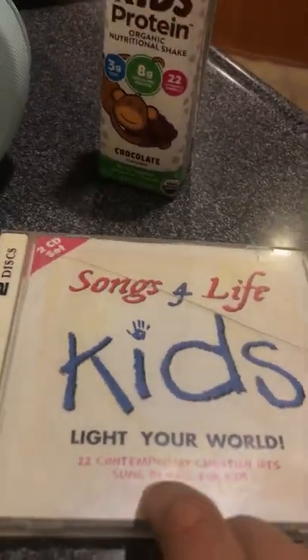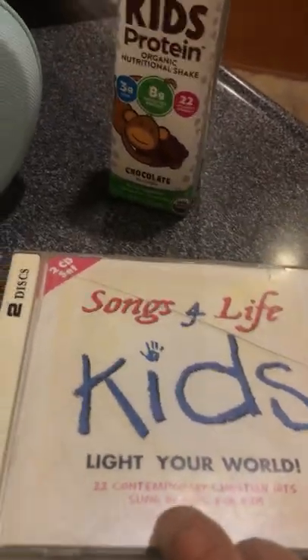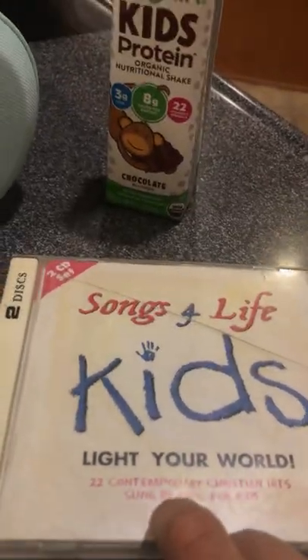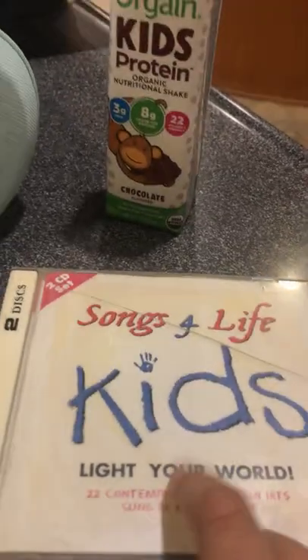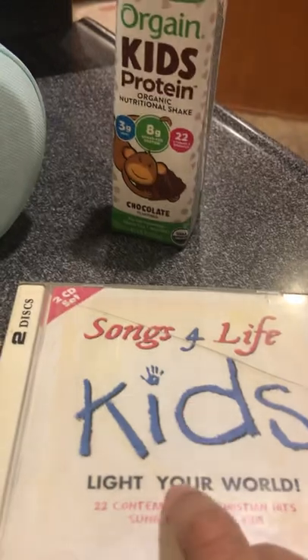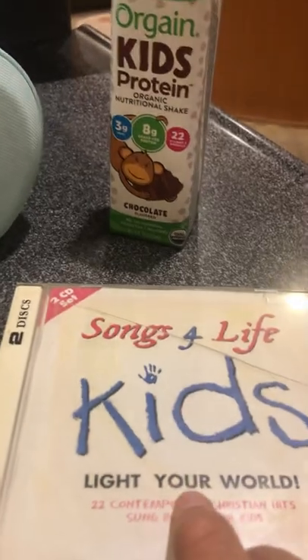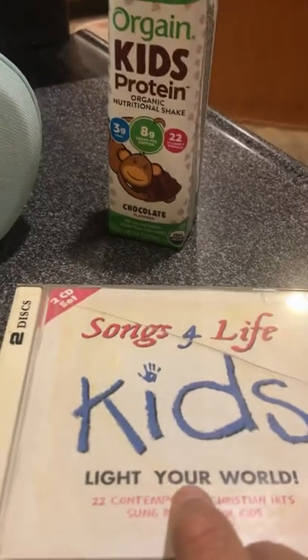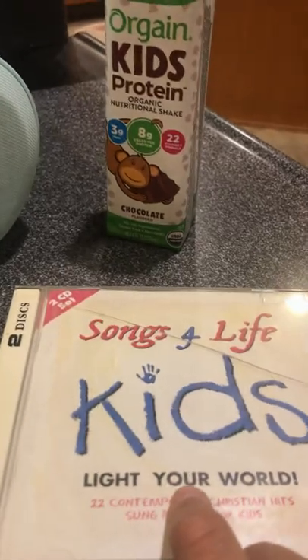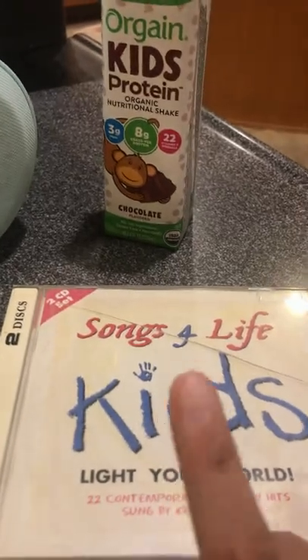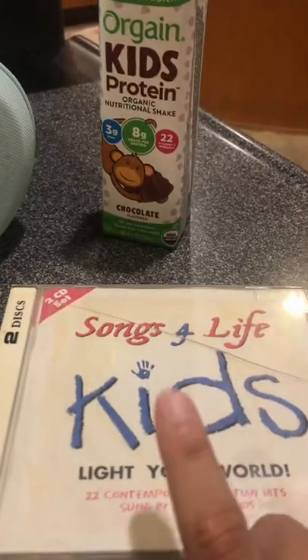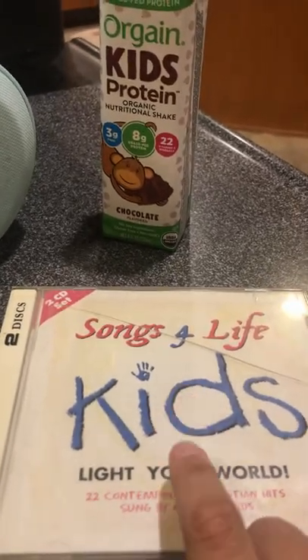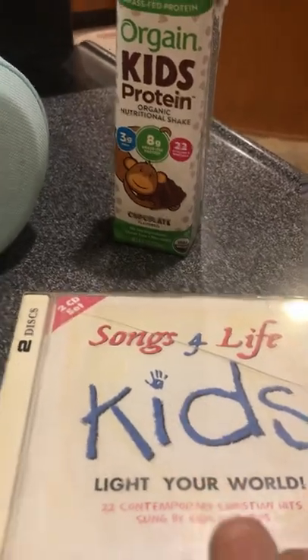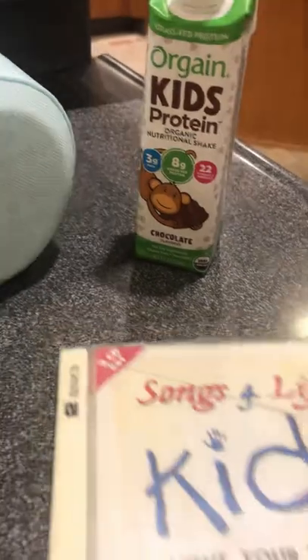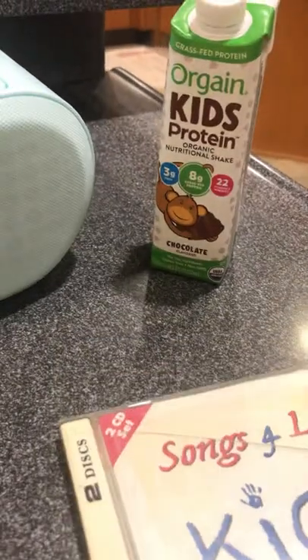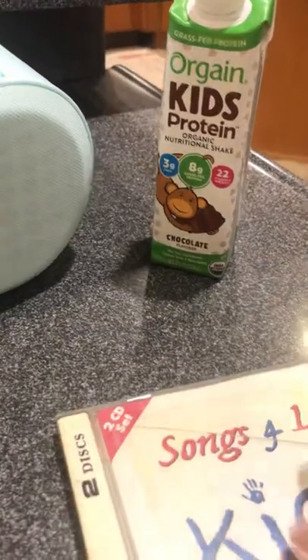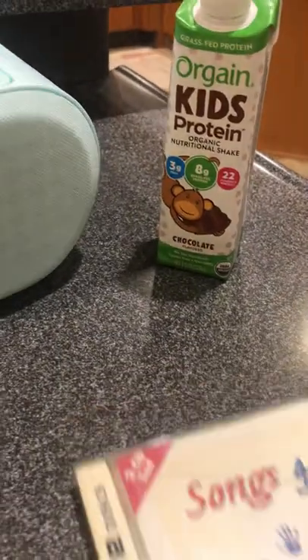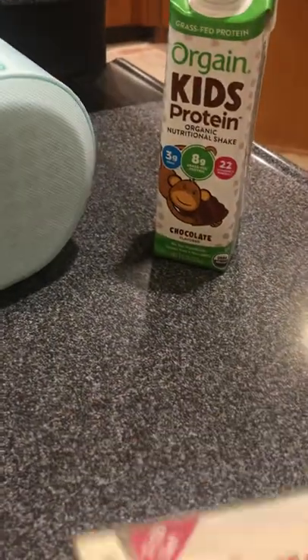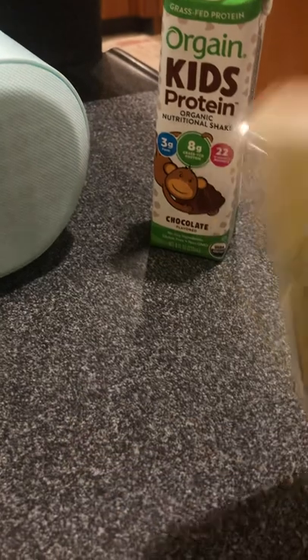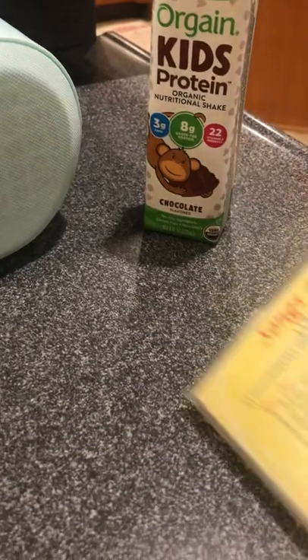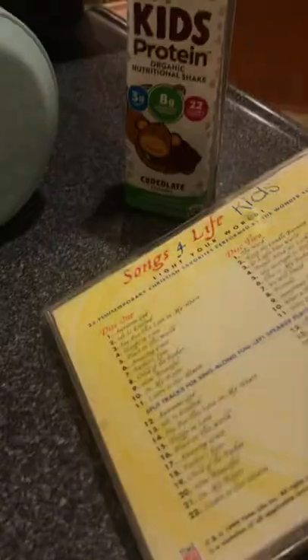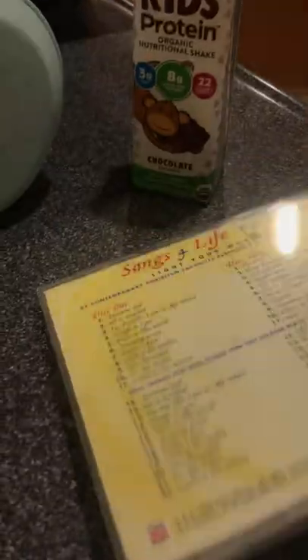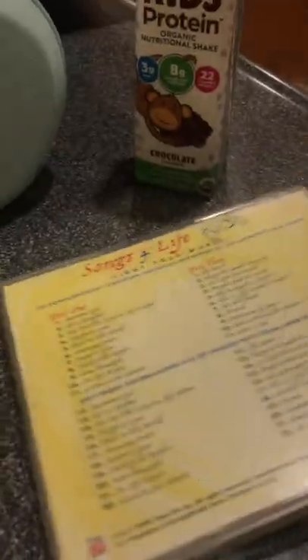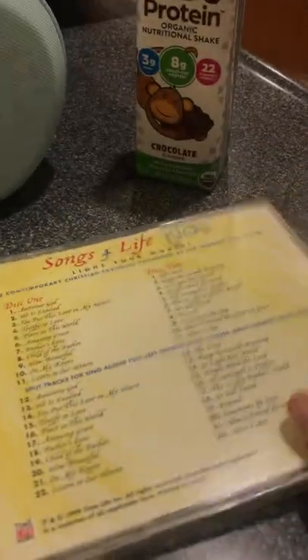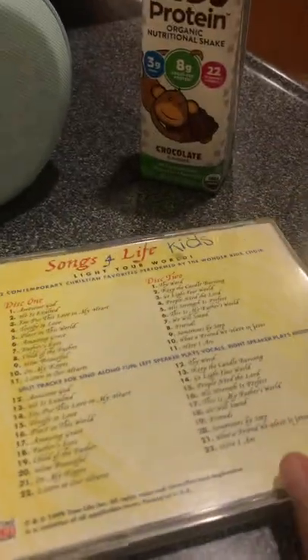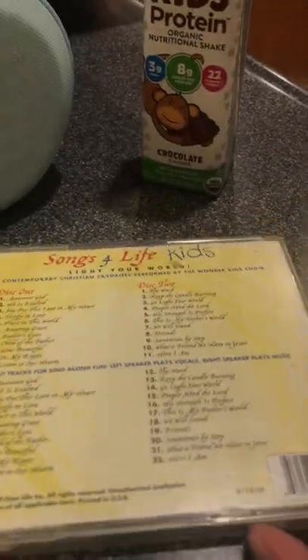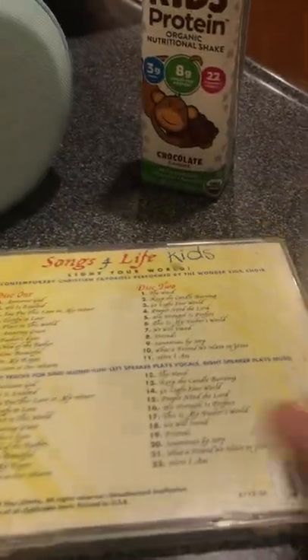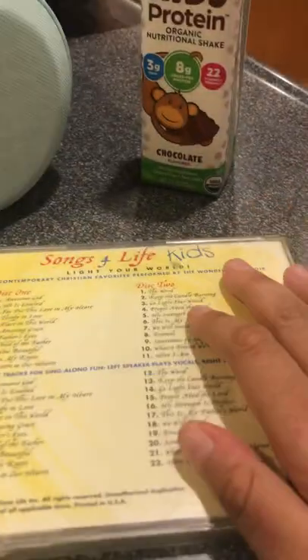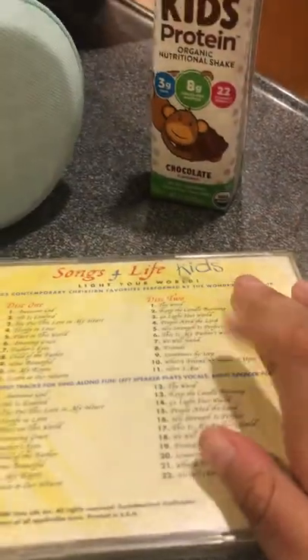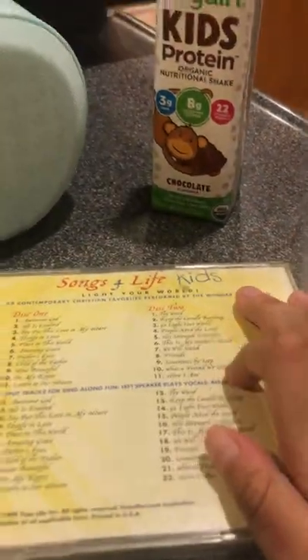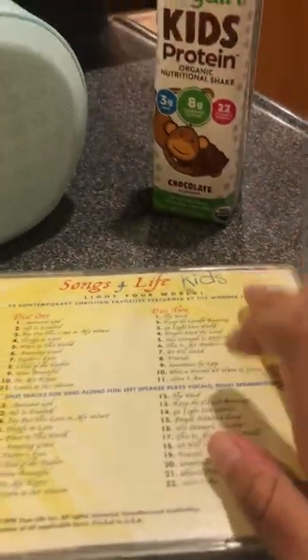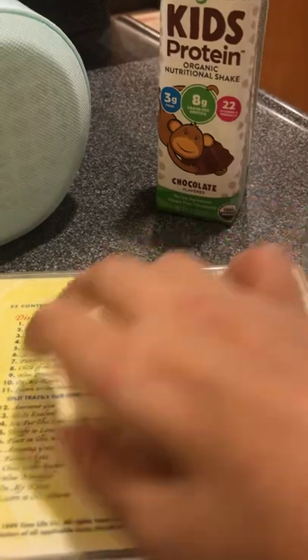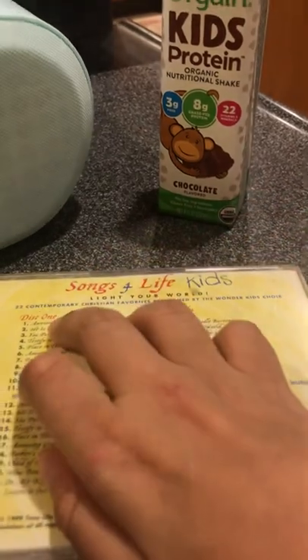Unfortunately, the second CD in this collection does not work, so I'm probably gonna have to order it on Amazon if I can even find it.